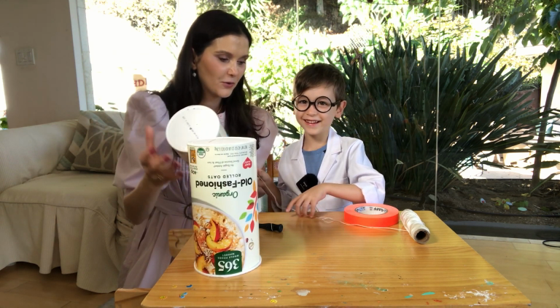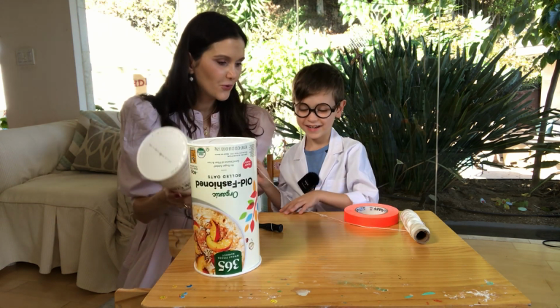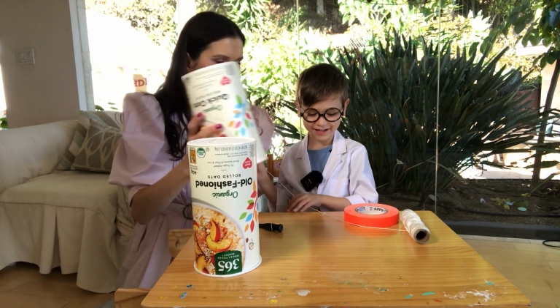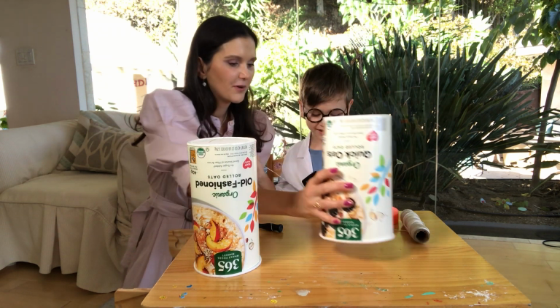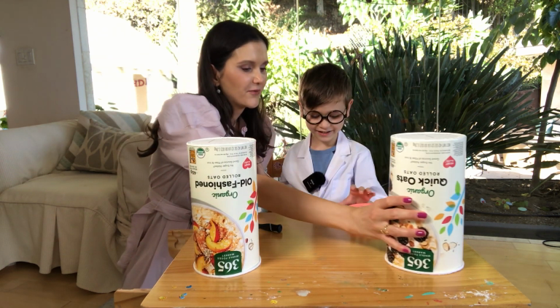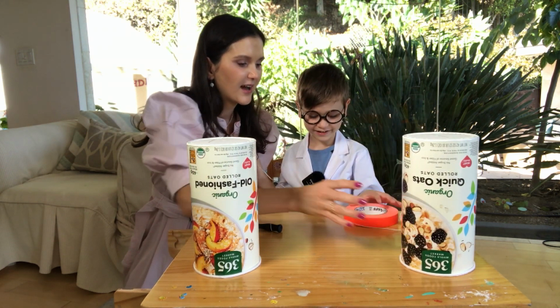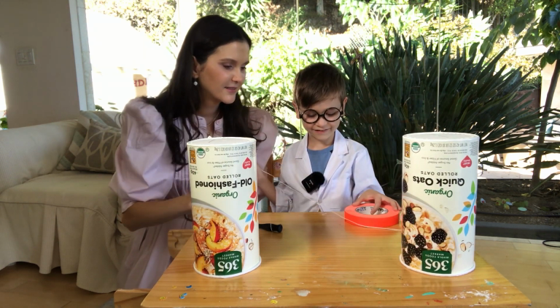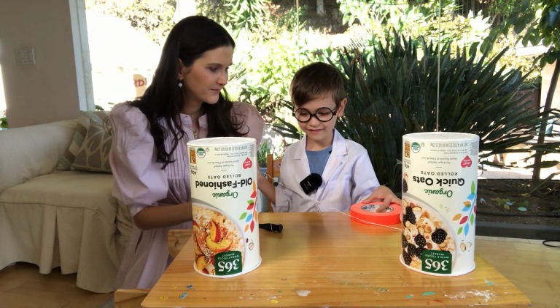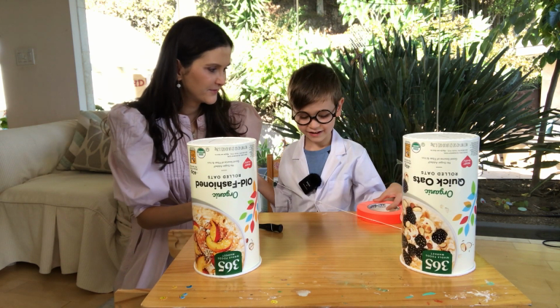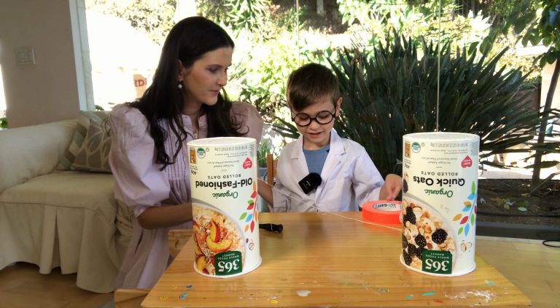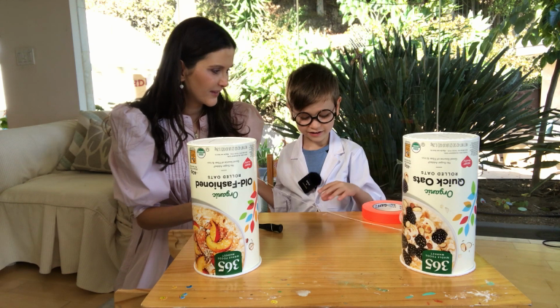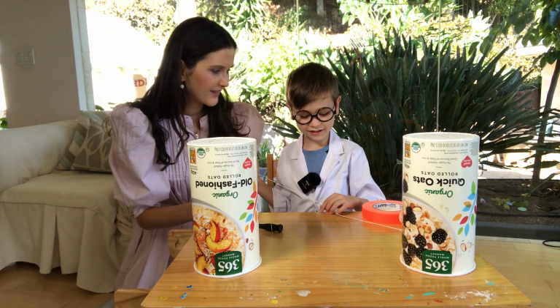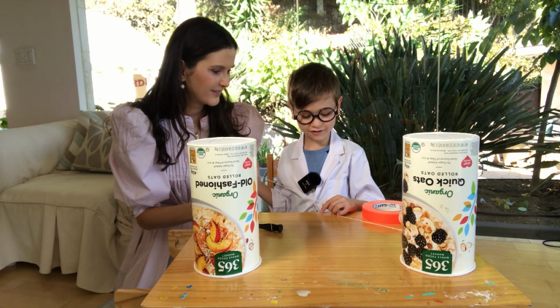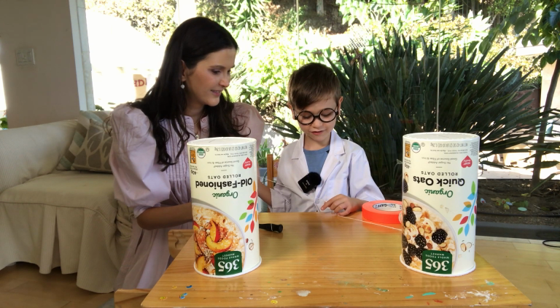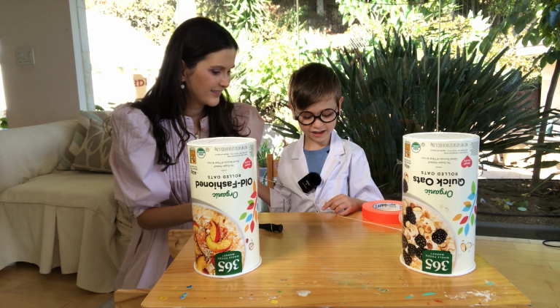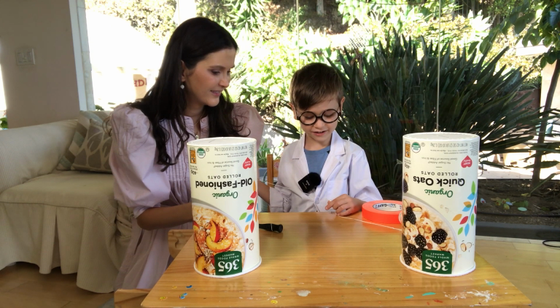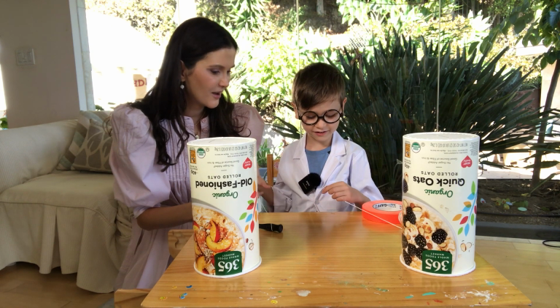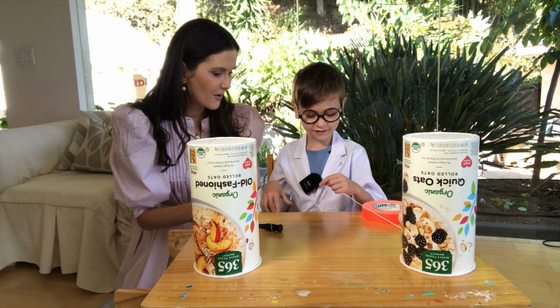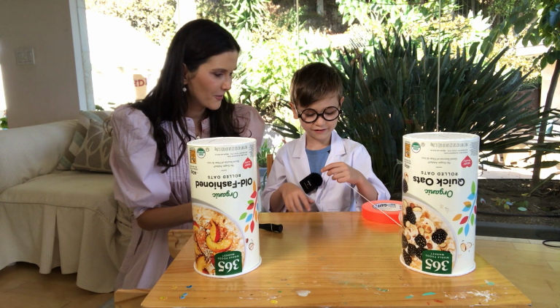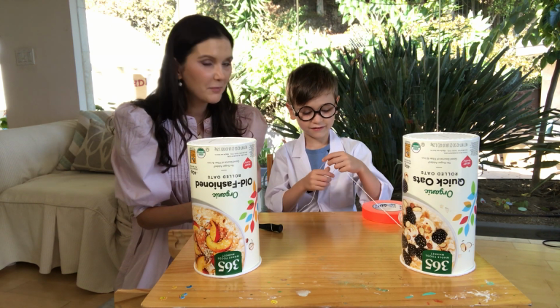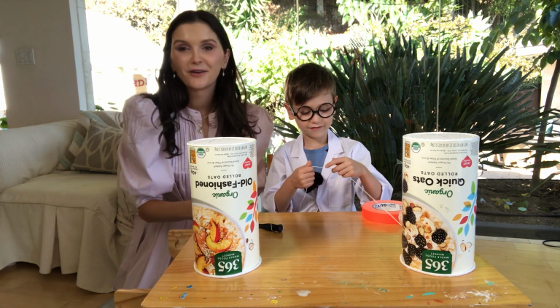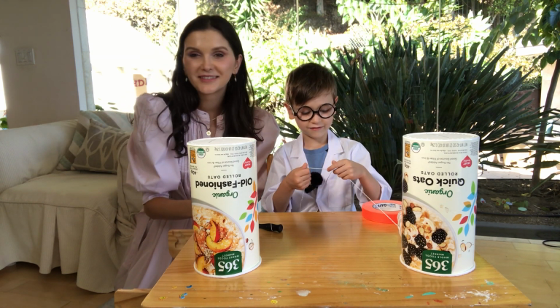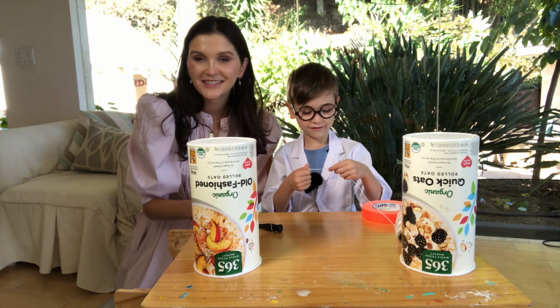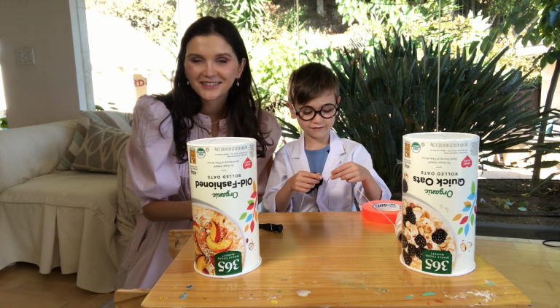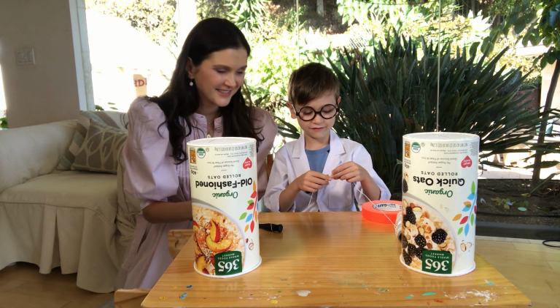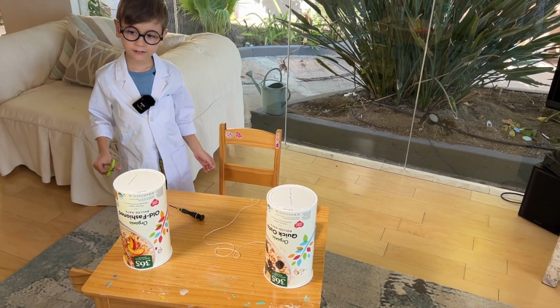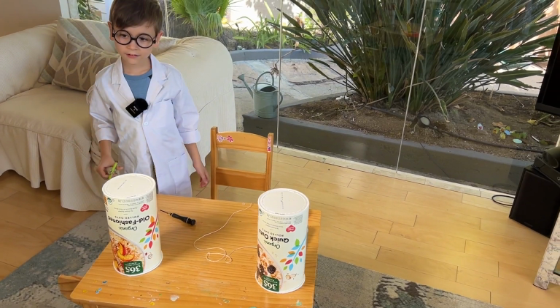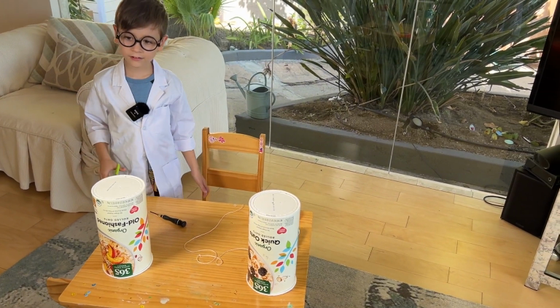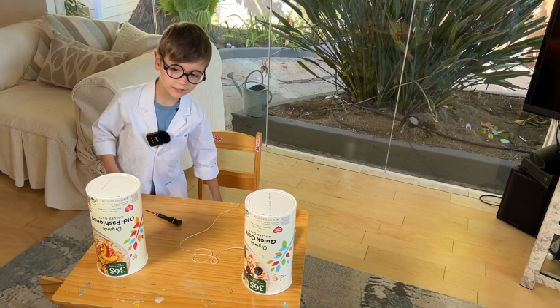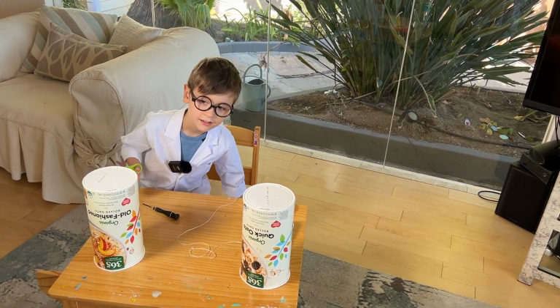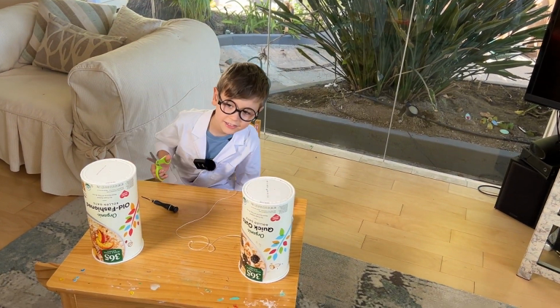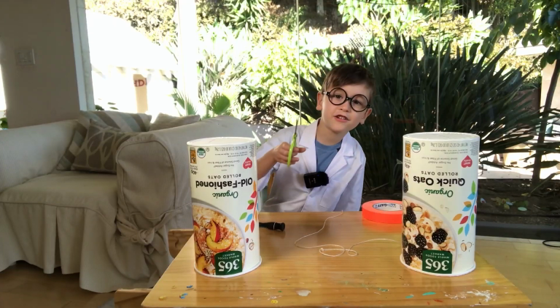Oh, you know what we forgot? A string. No! A pair of scissors! What do you have there, Johnny? Scissors.